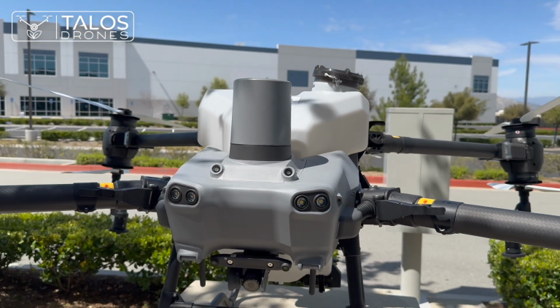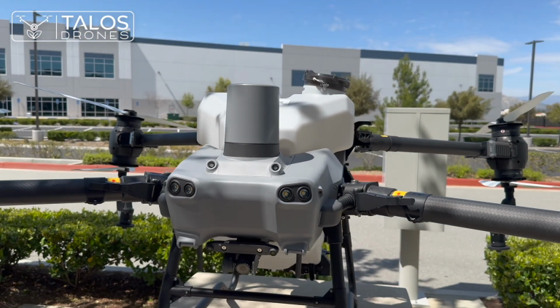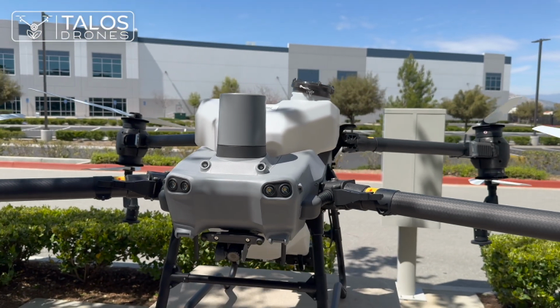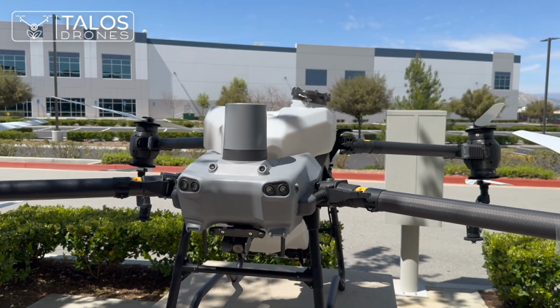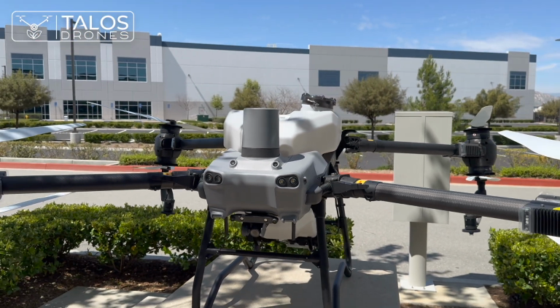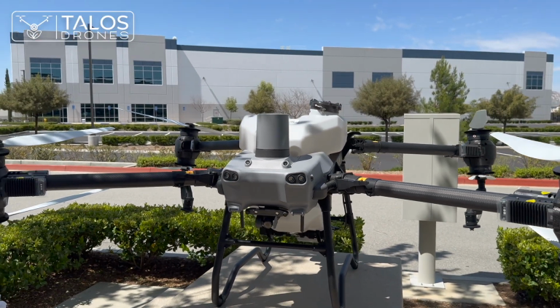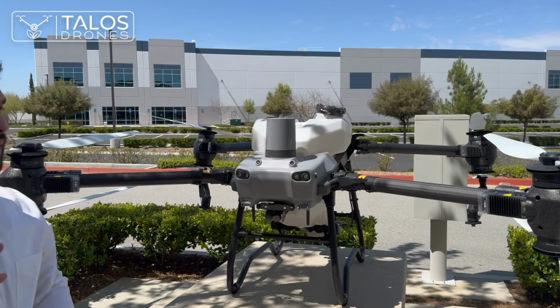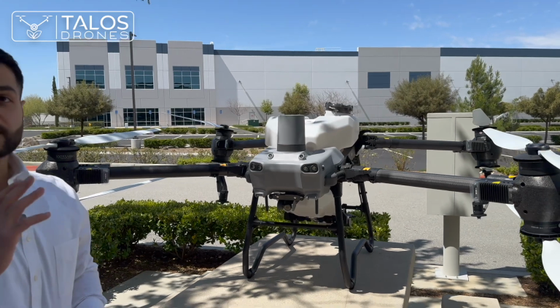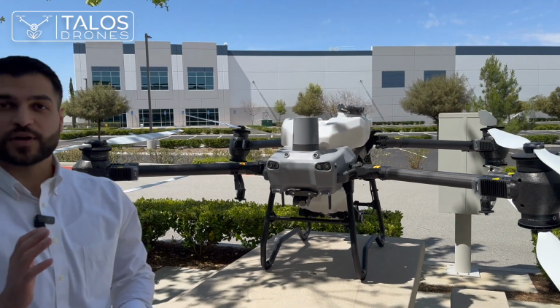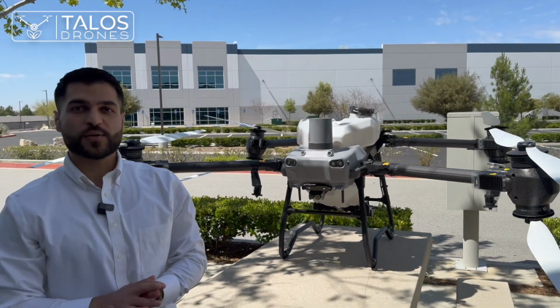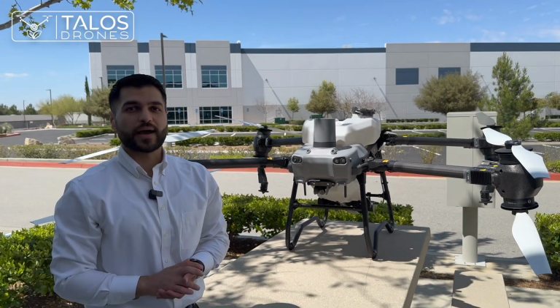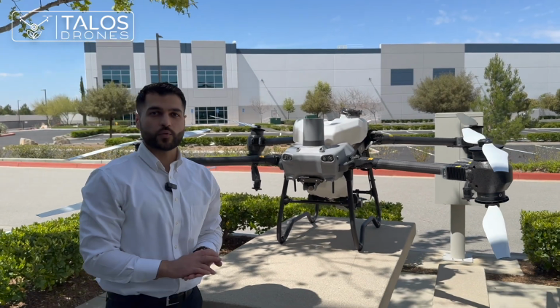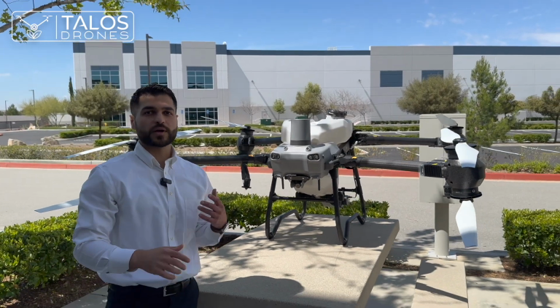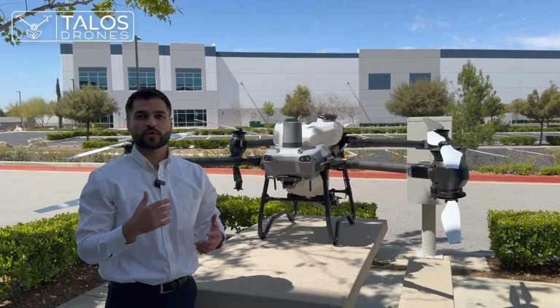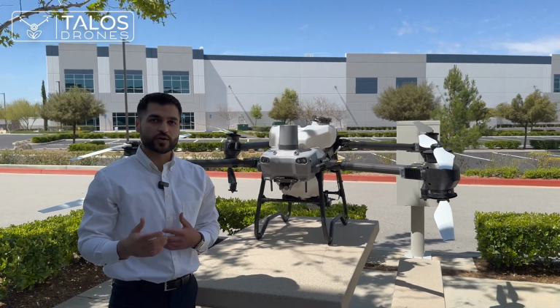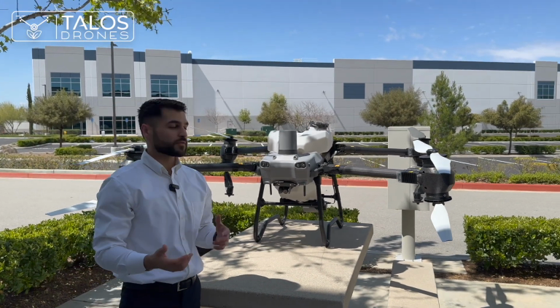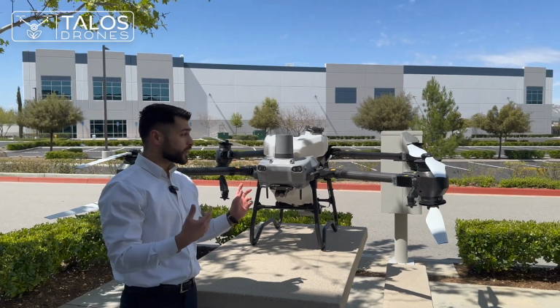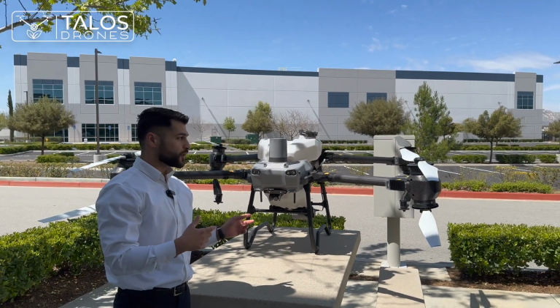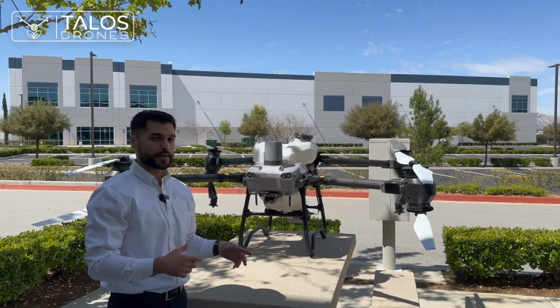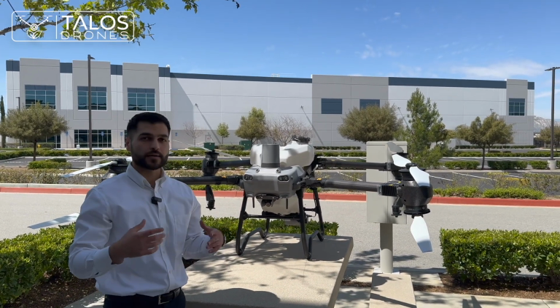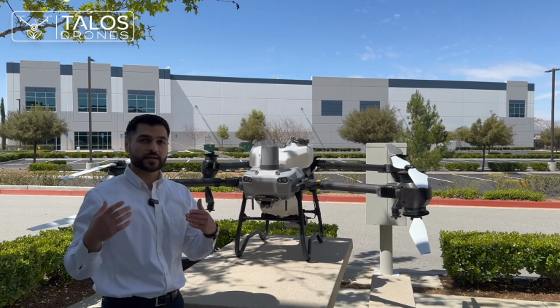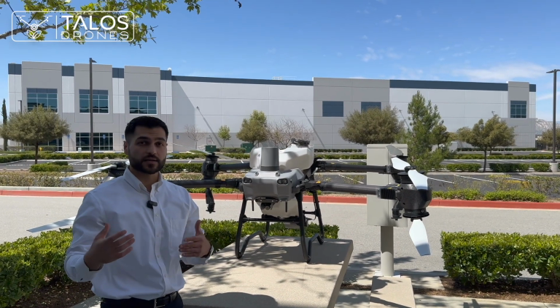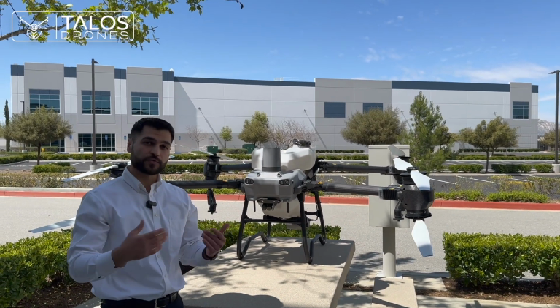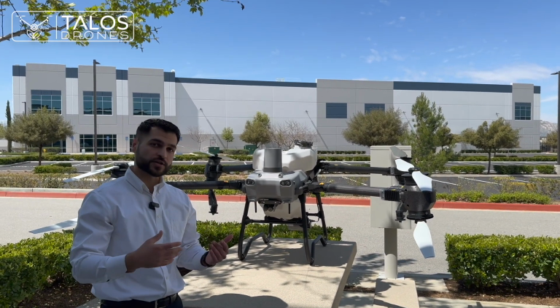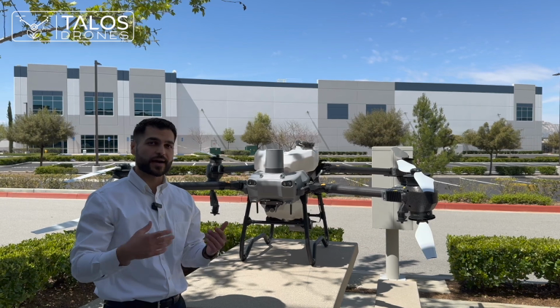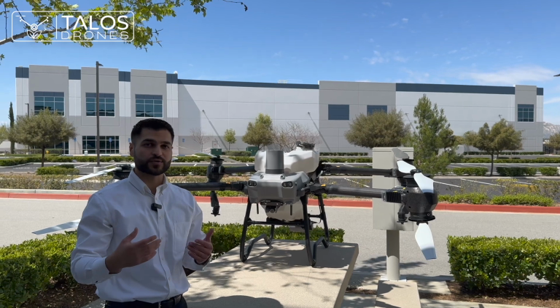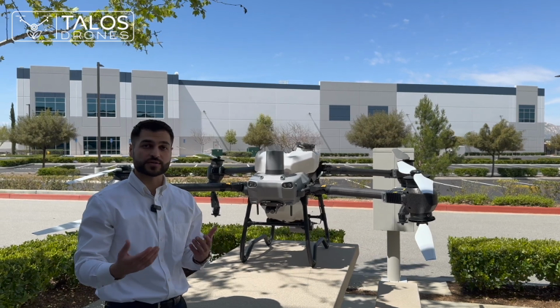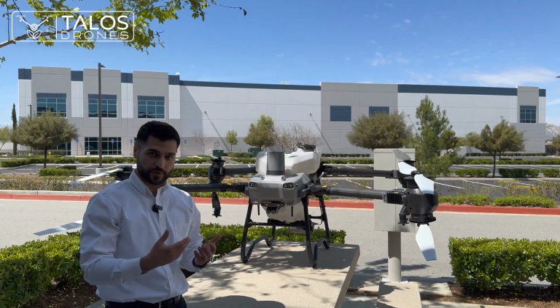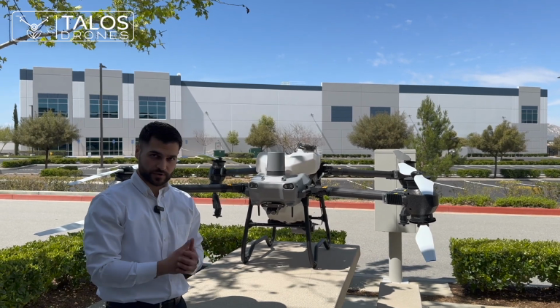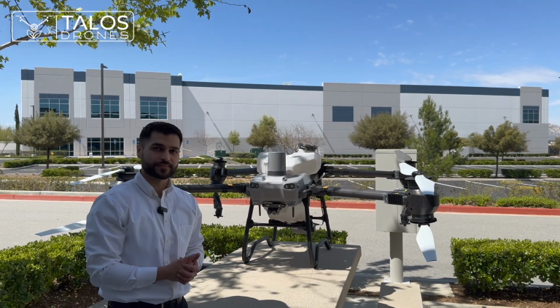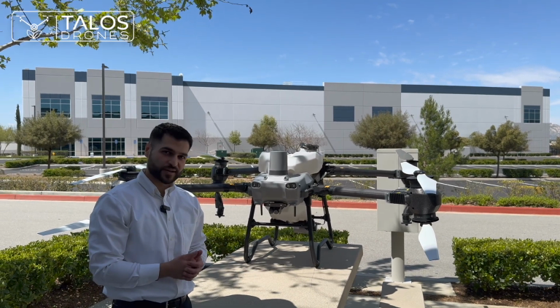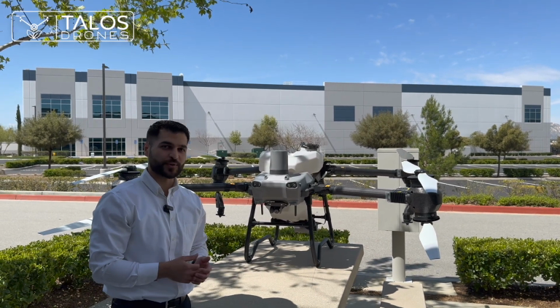I think we're good on this video and we will make more videos flying the drone and testing the new features they added to the software of the drone. Thank you for watching.